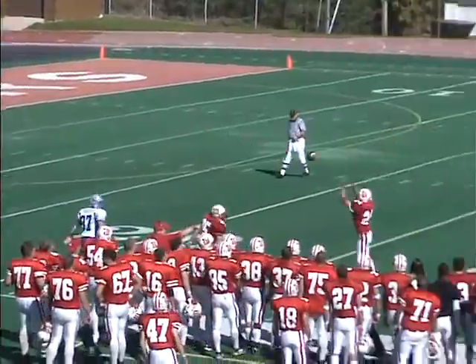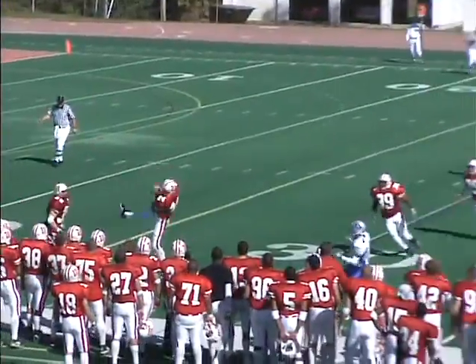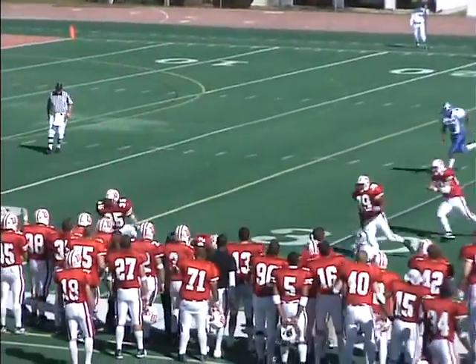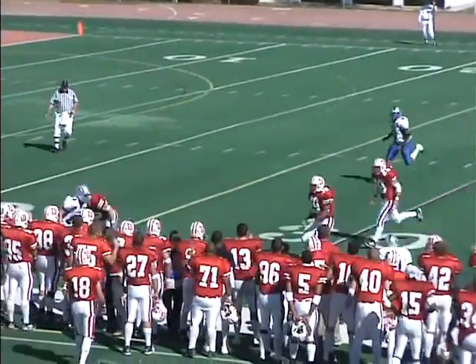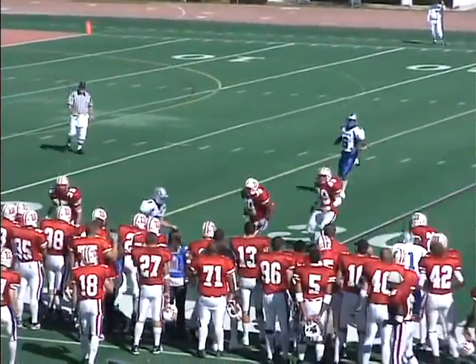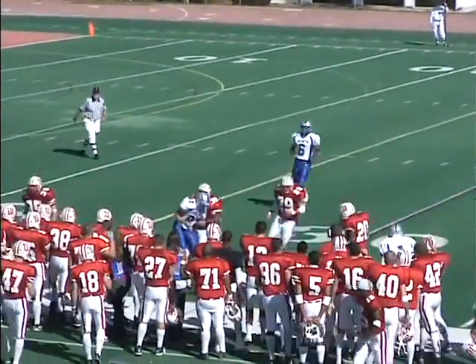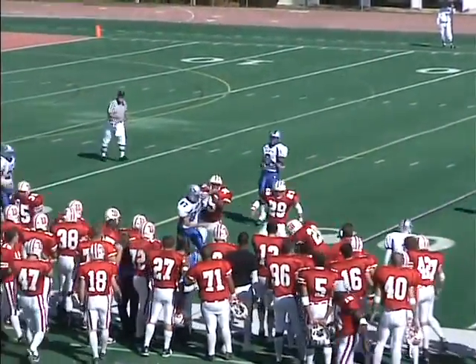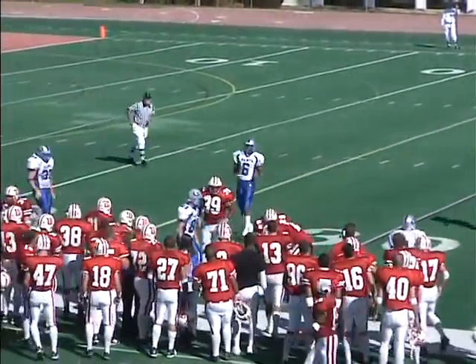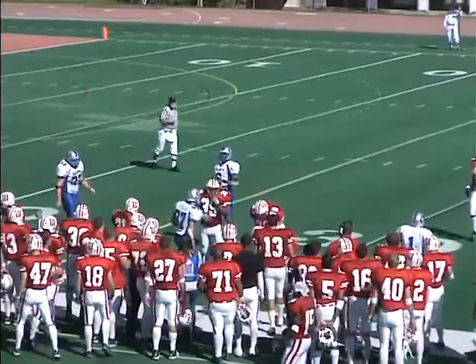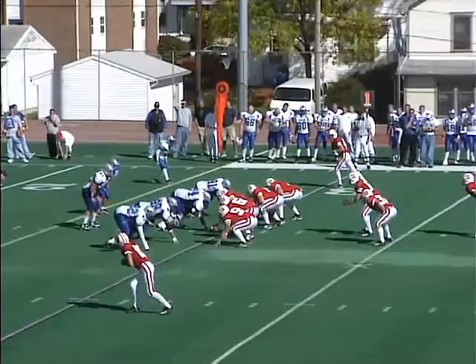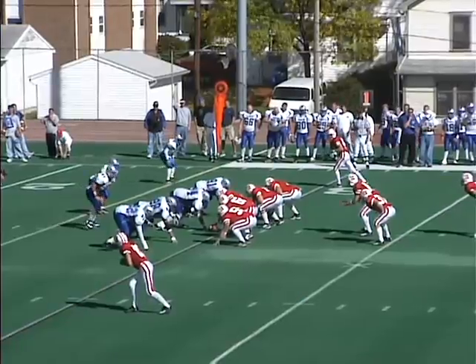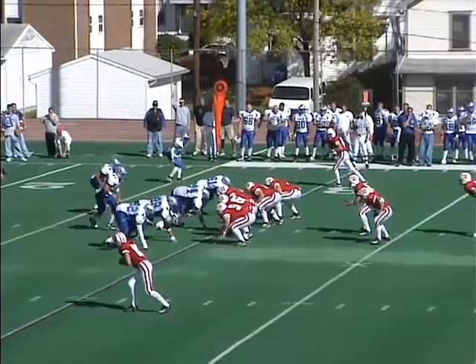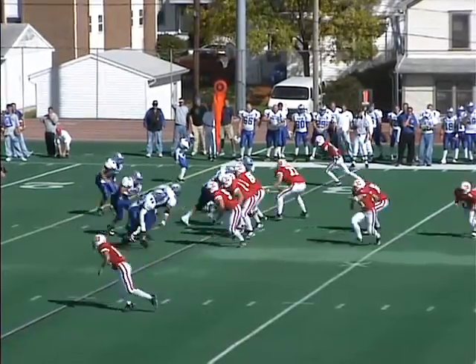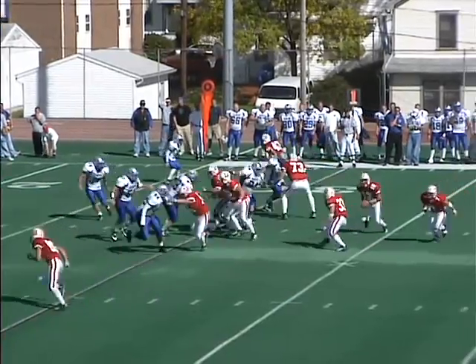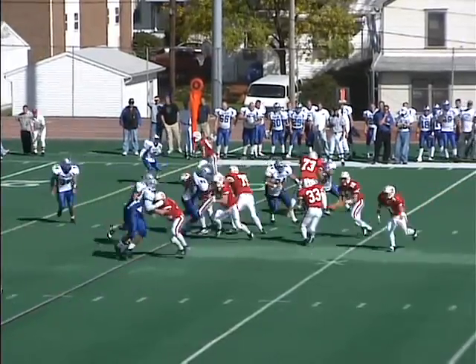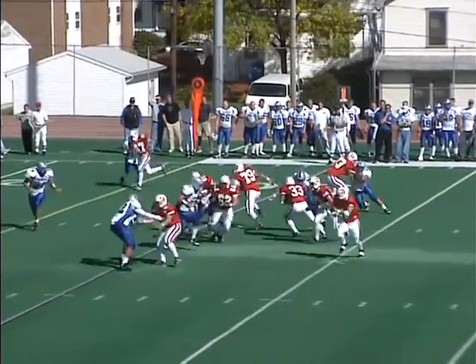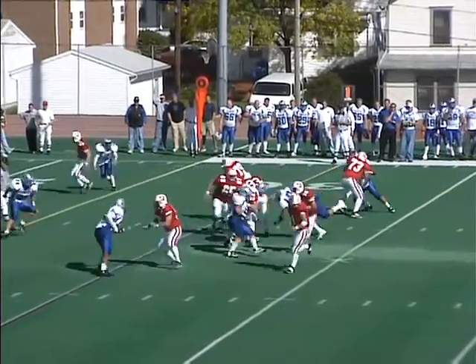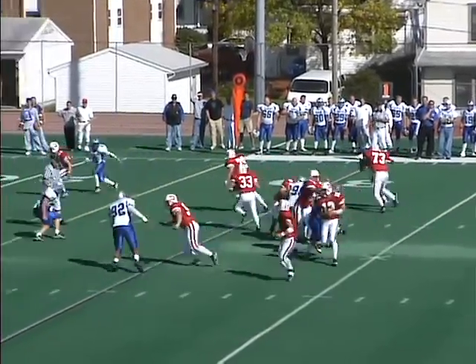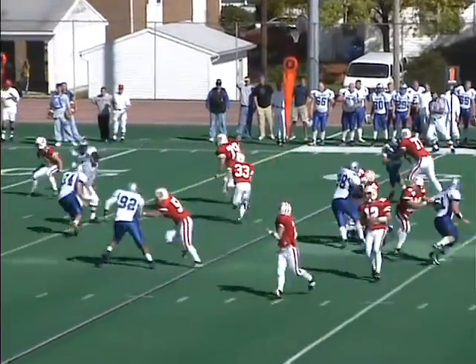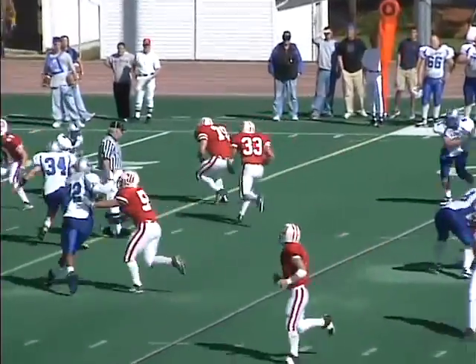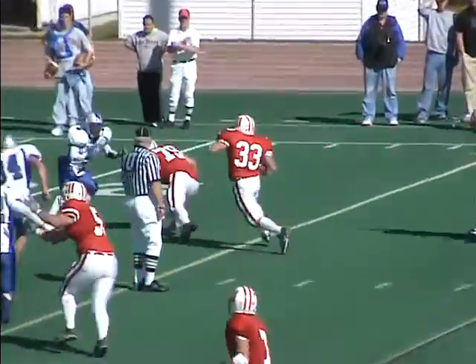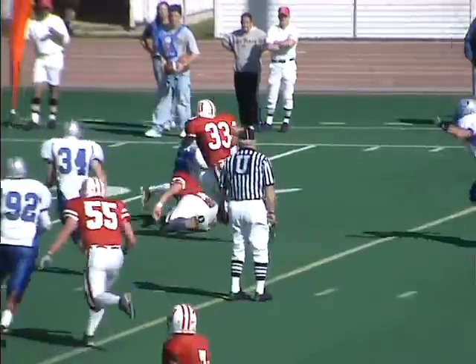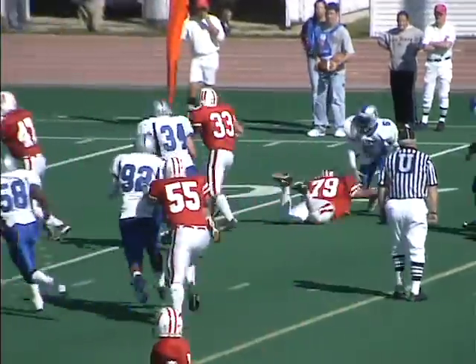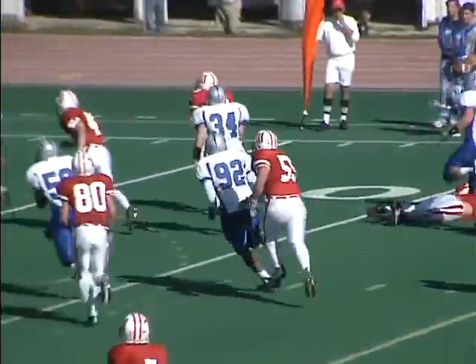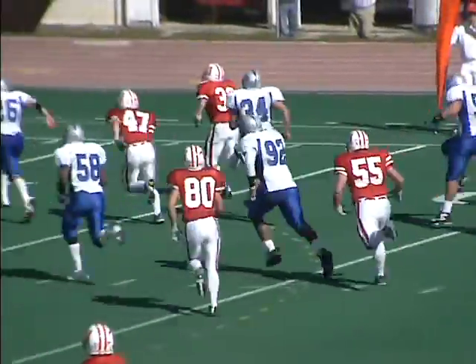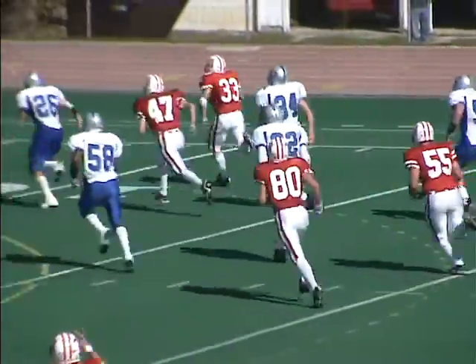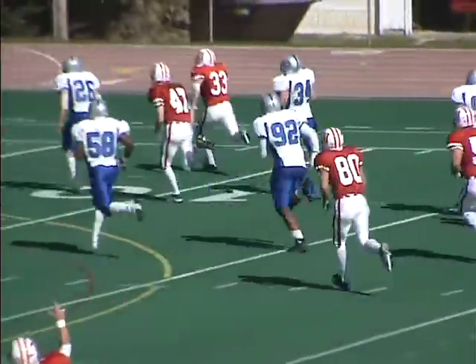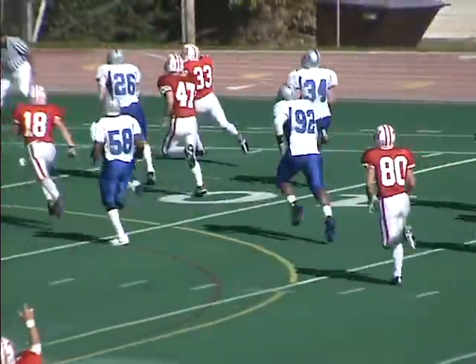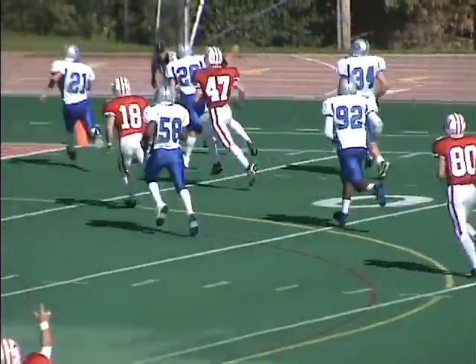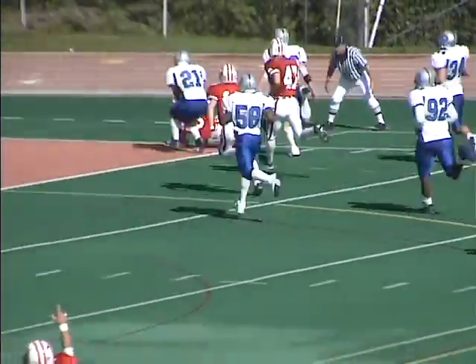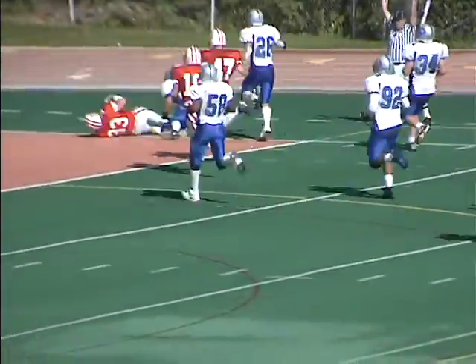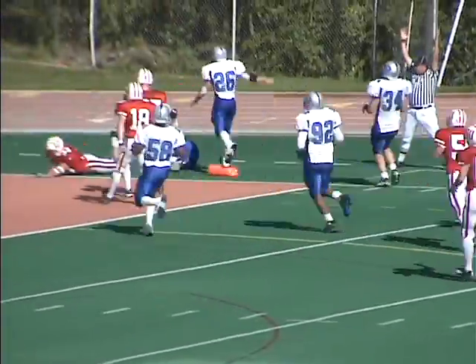Third down and 14, here's a pass — it's intercepted. Brandon Slade. Penalty moves the ball back to the 30-yard line, so it's first and 15. Andrus on the inside, handoff — Harts with a fullback, 25, 20, at the 15, Harts at the 10, 5. Touchdown, Wittenberg.